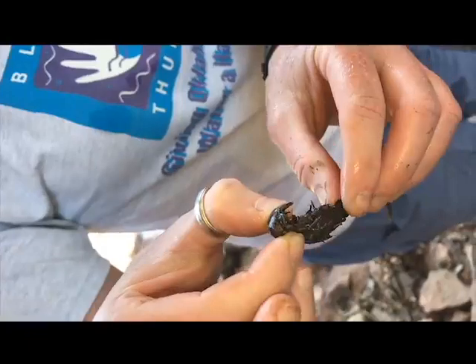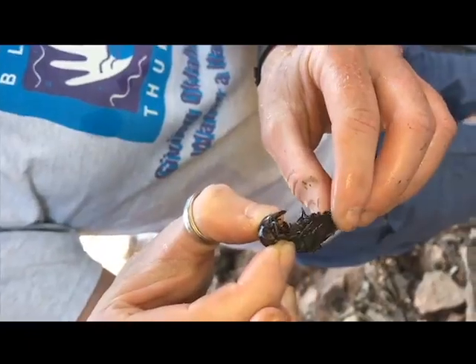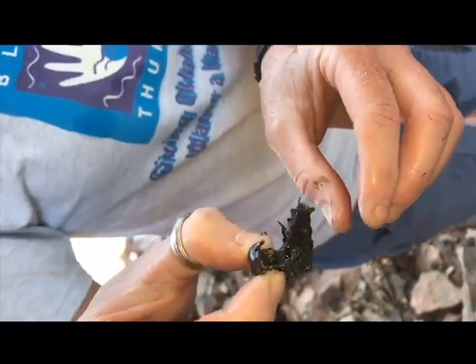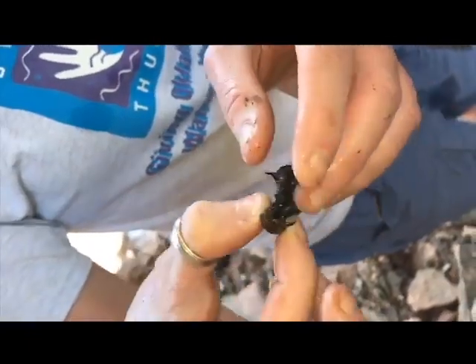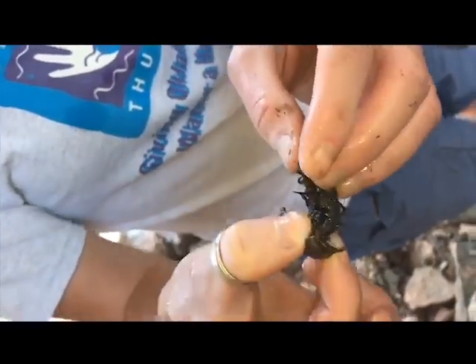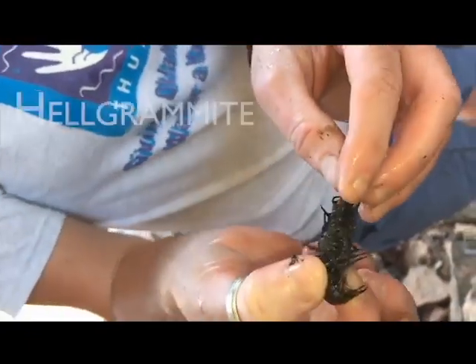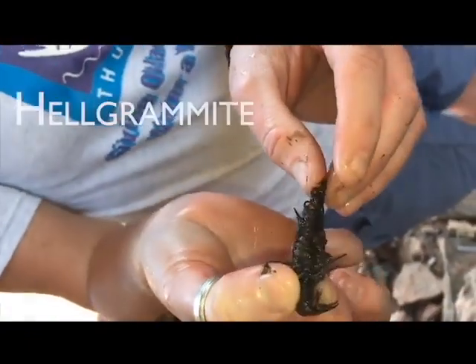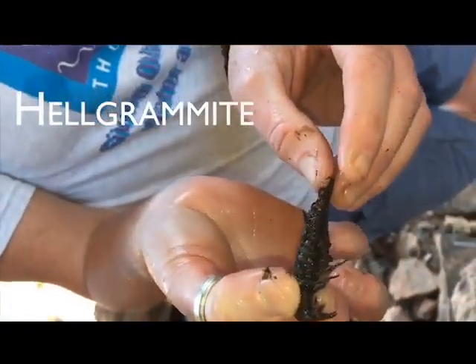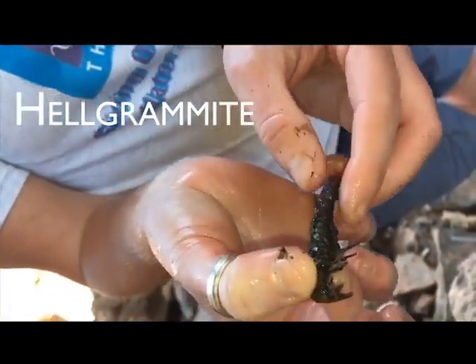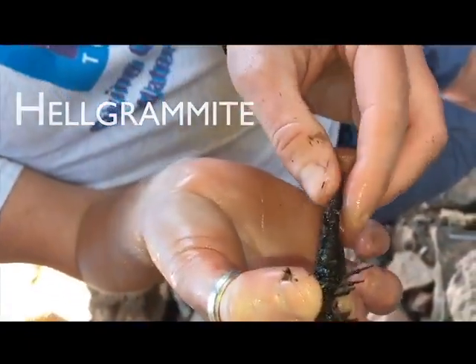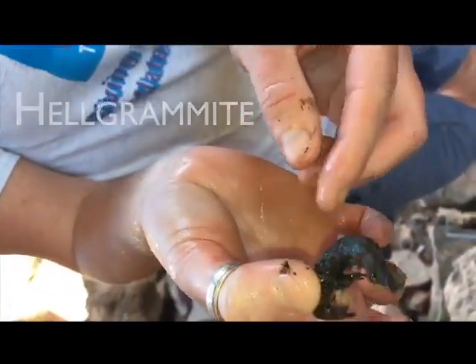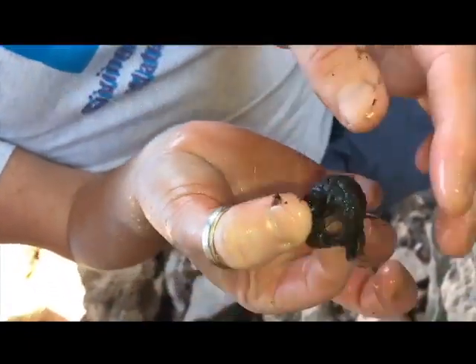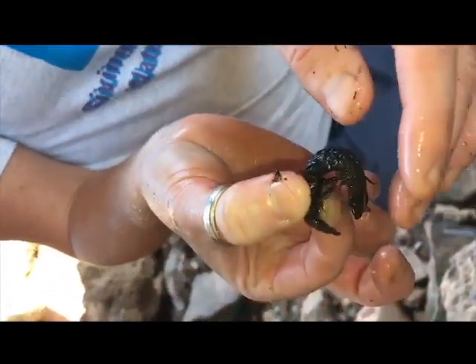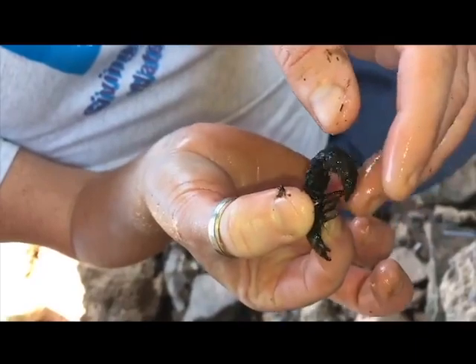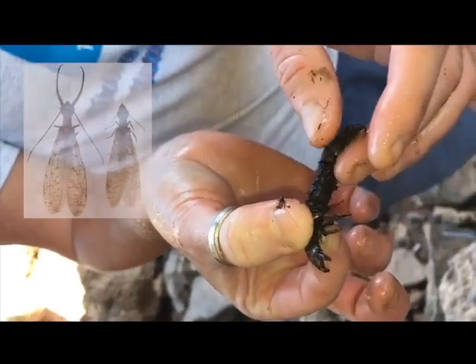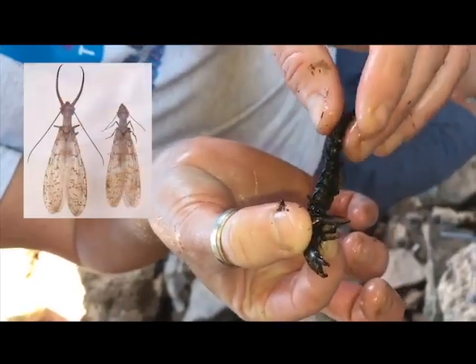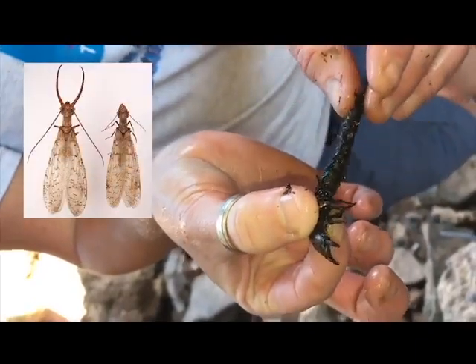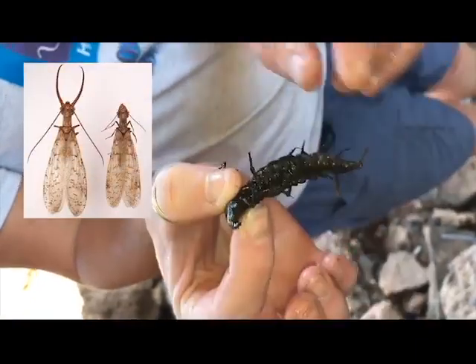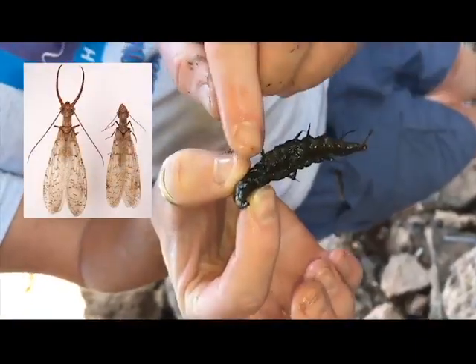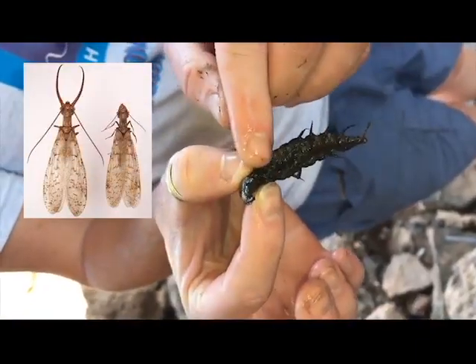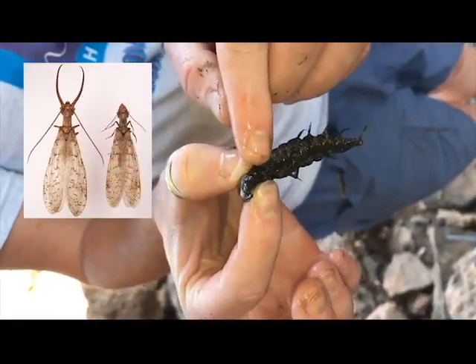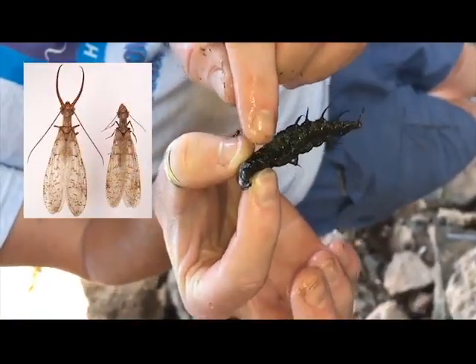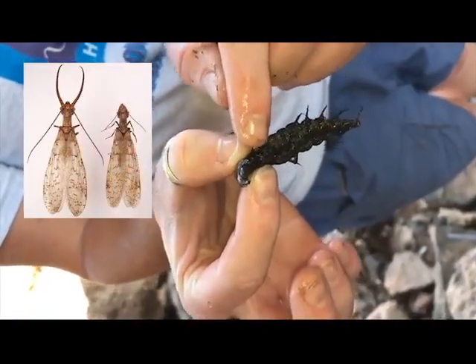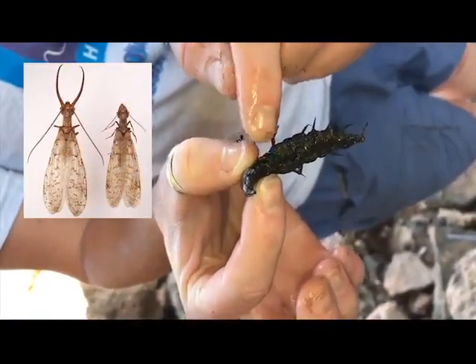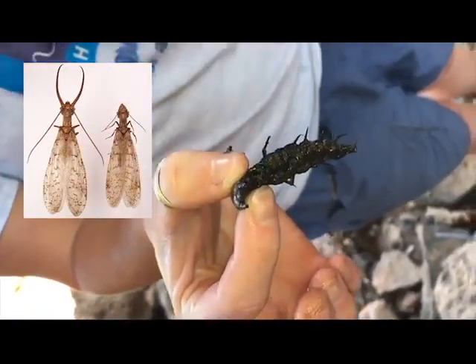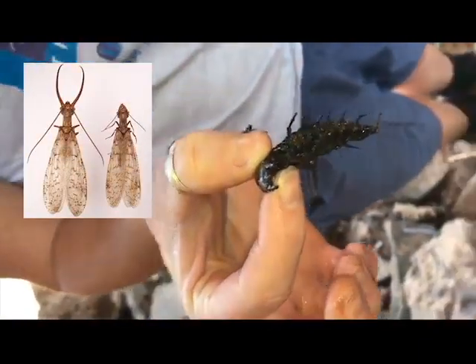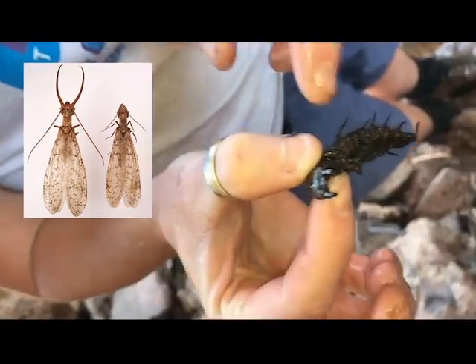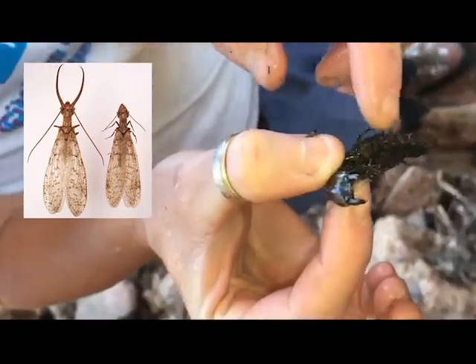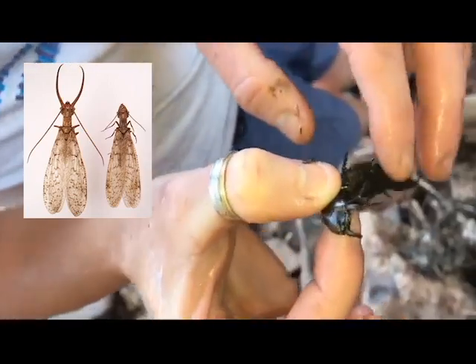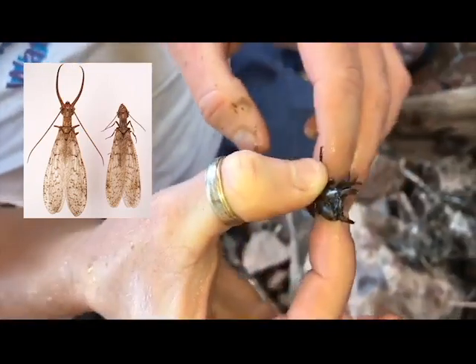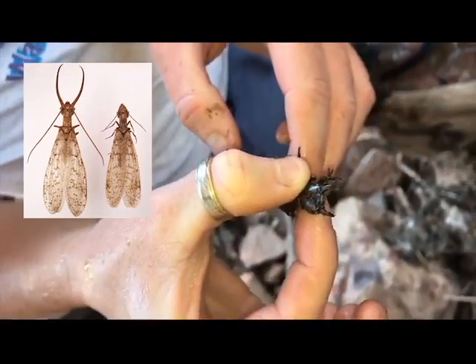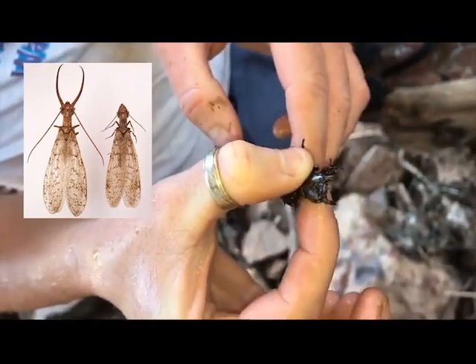This is a Hellgrammite. It will eventually turn into a Dobson fly that will still have those big pincher mandibles. It's actually the bottom jaw that is pinching on there.